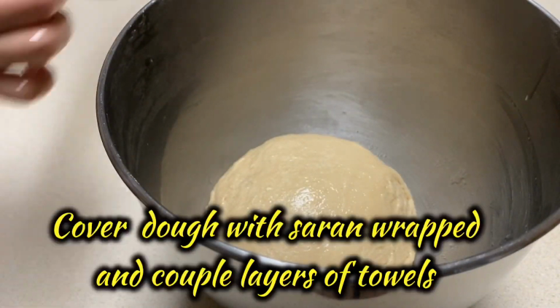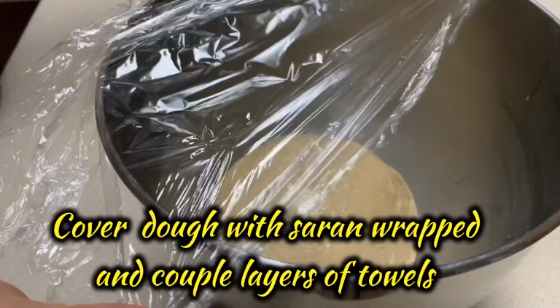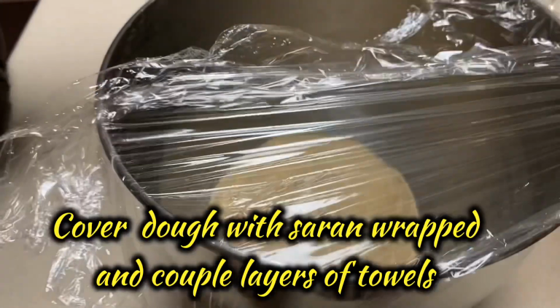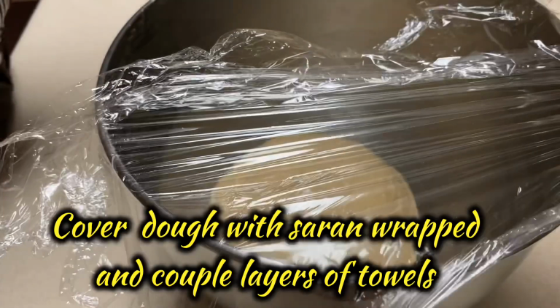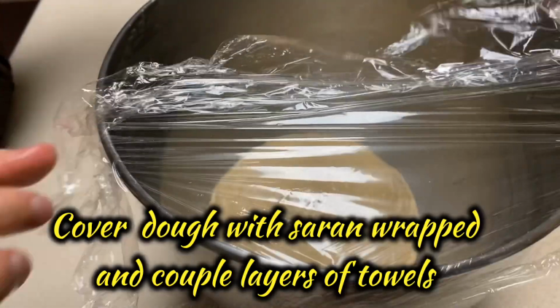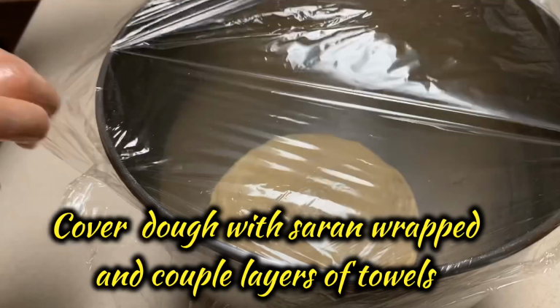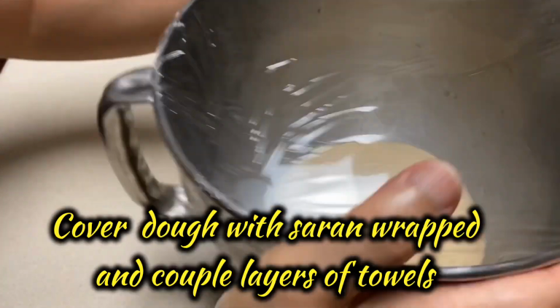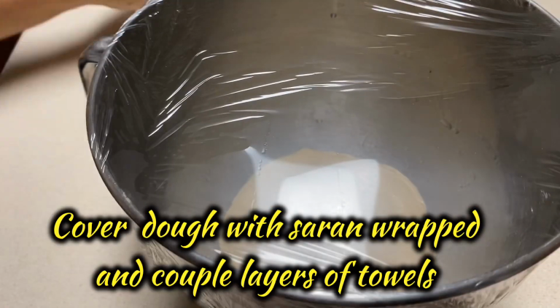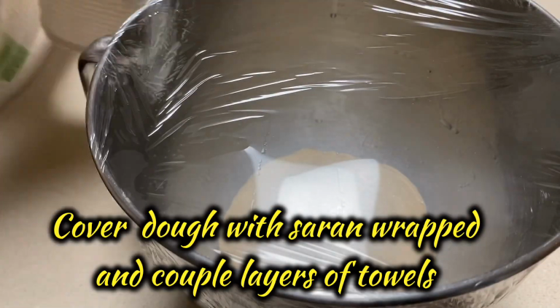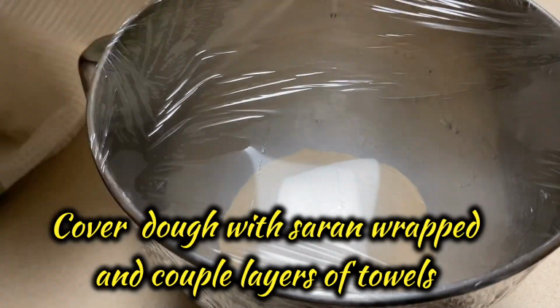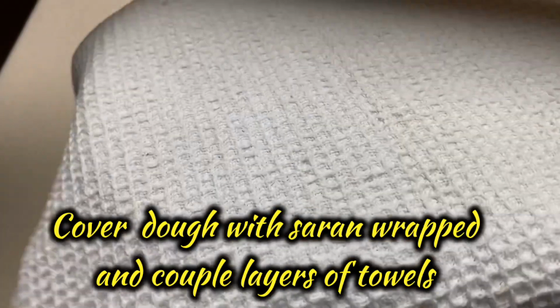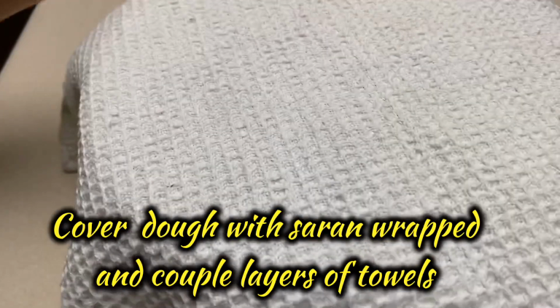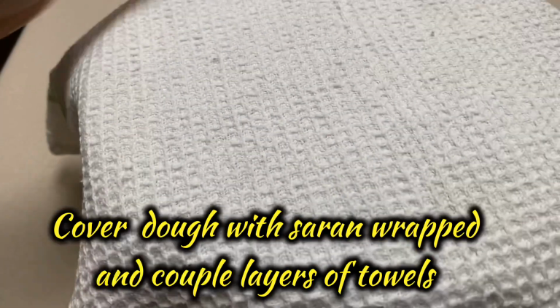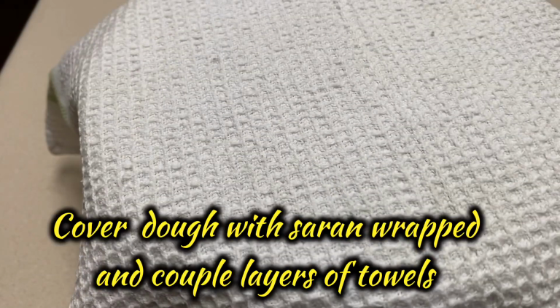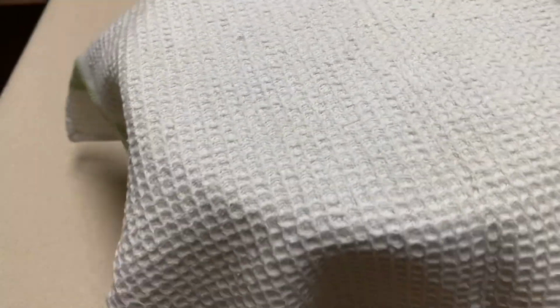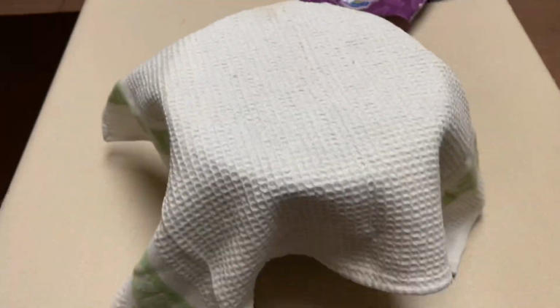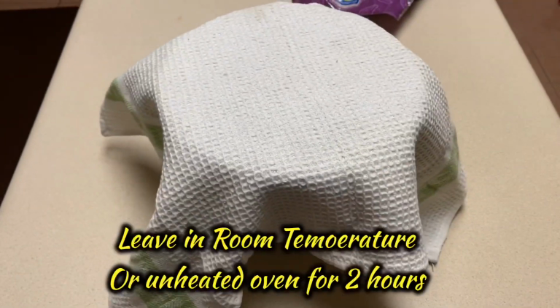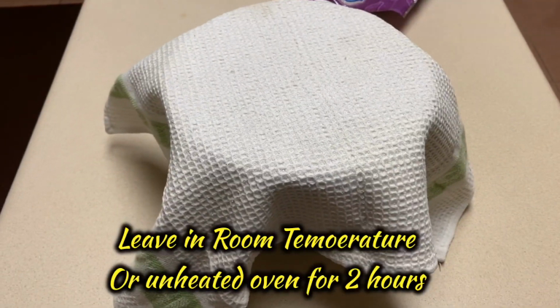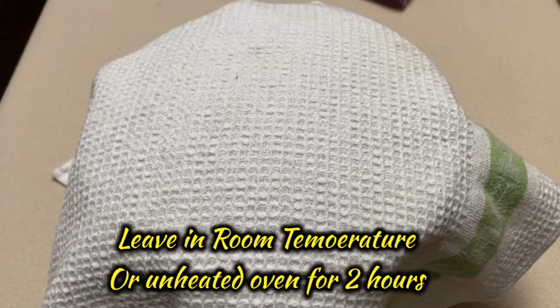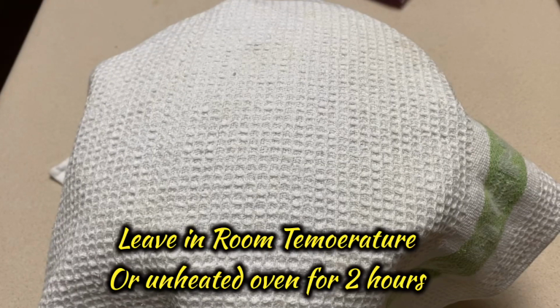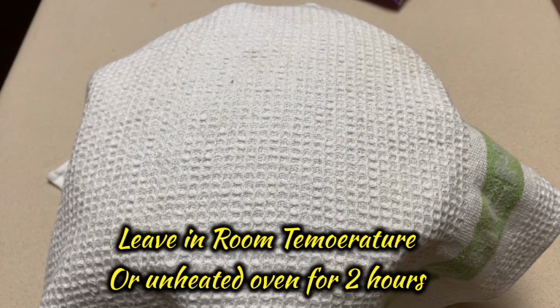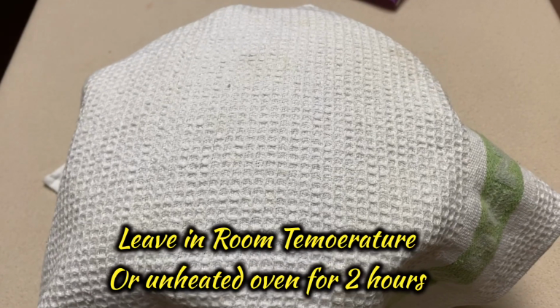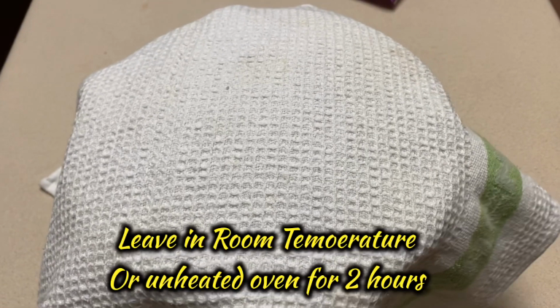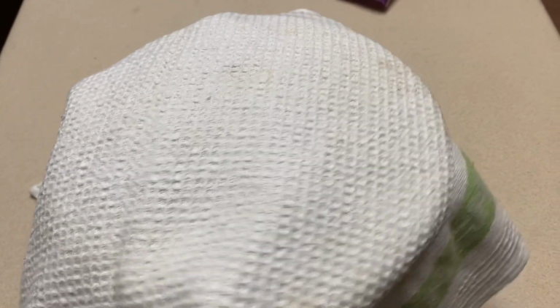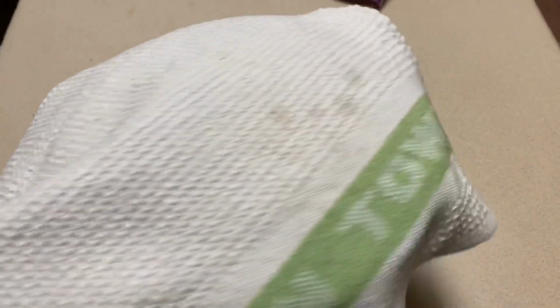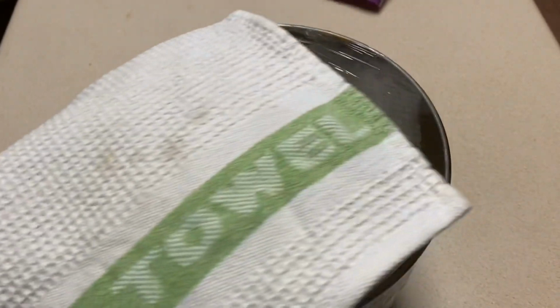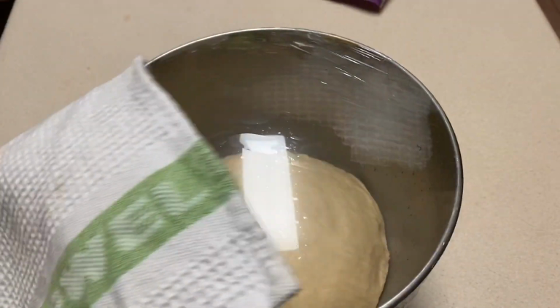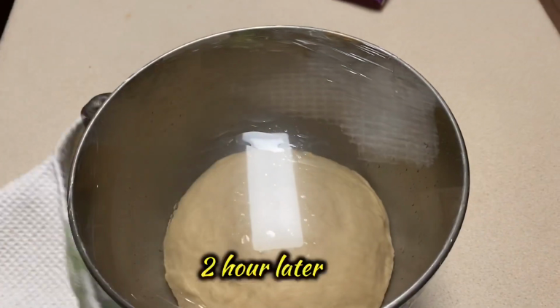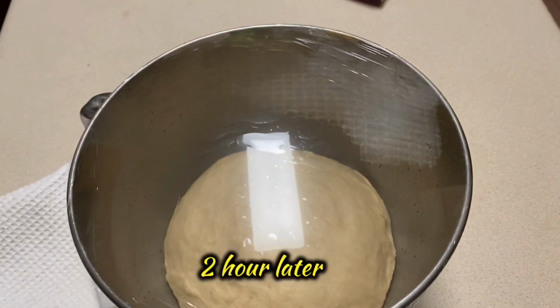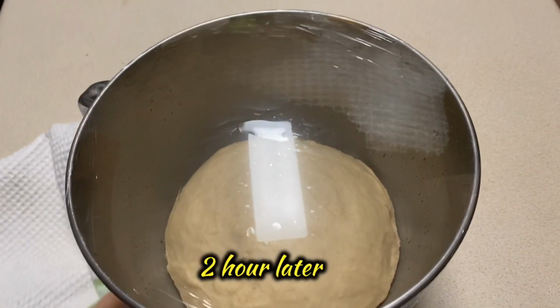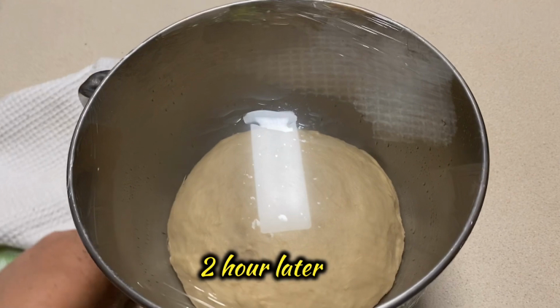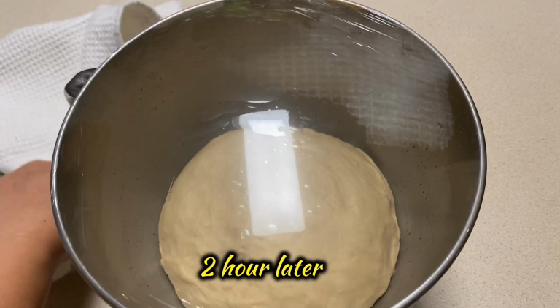Cover the dough with a couple layers of saran wrap and a couple layers of towels. You can leave it at room temperature for two hours, but I like to keep mine in an unheated oven for two hours. This is two hours later.